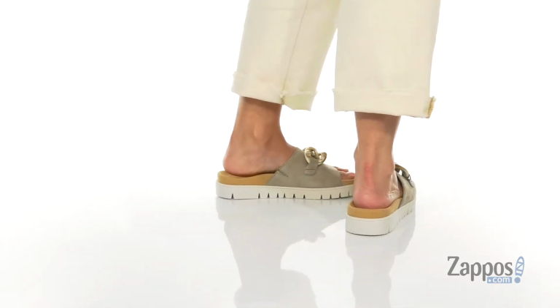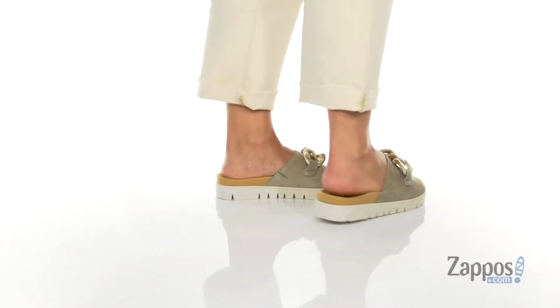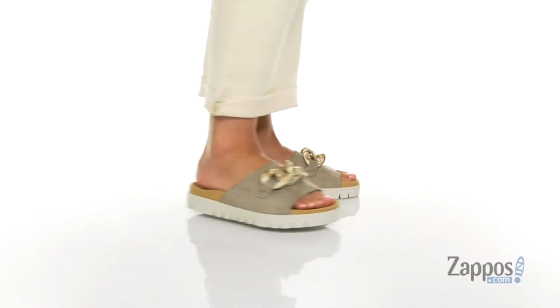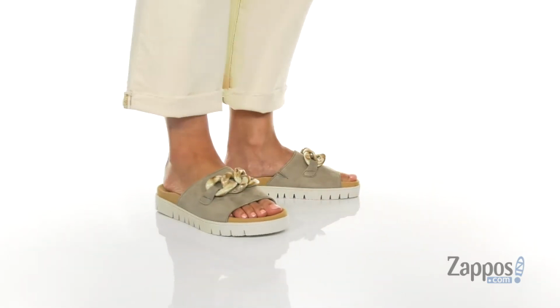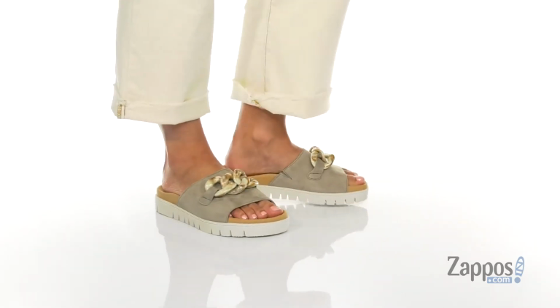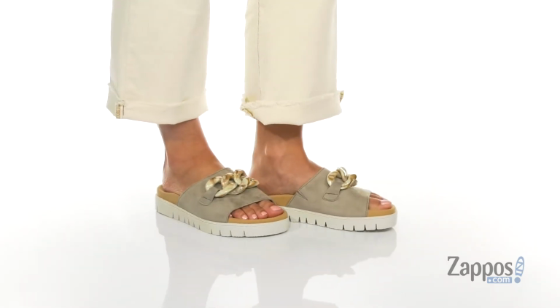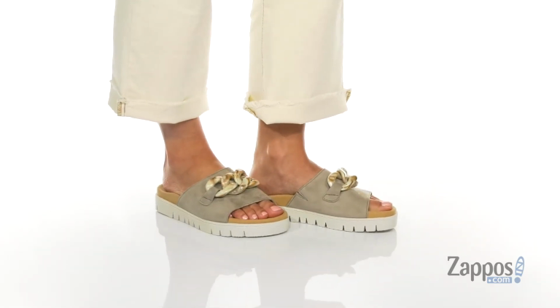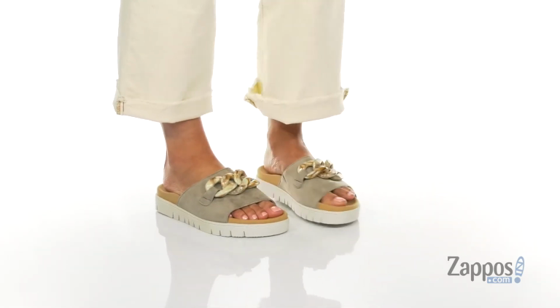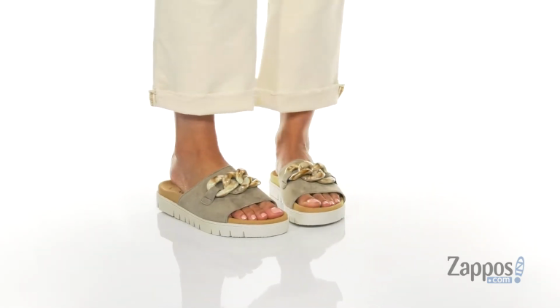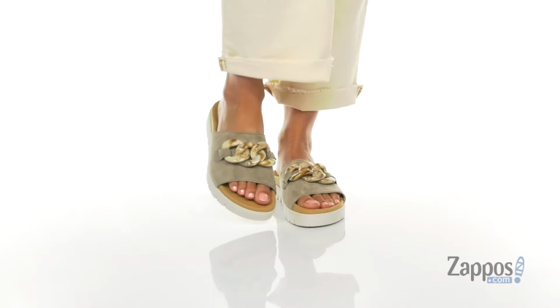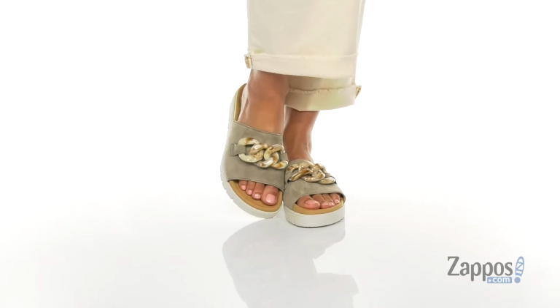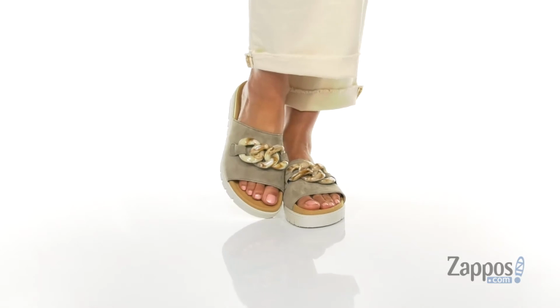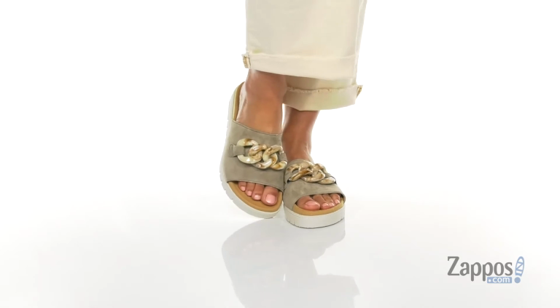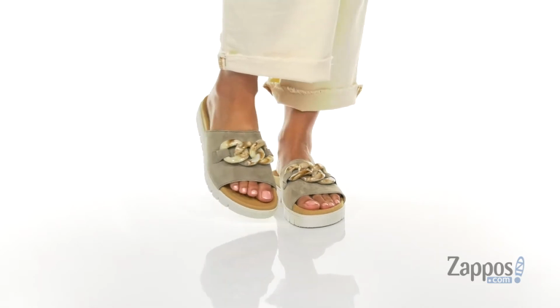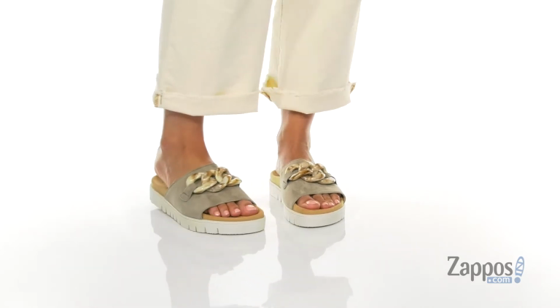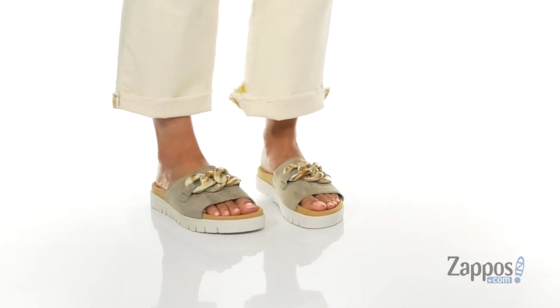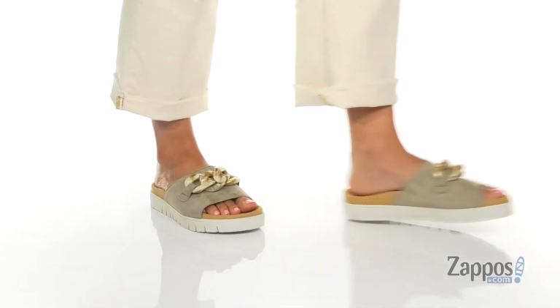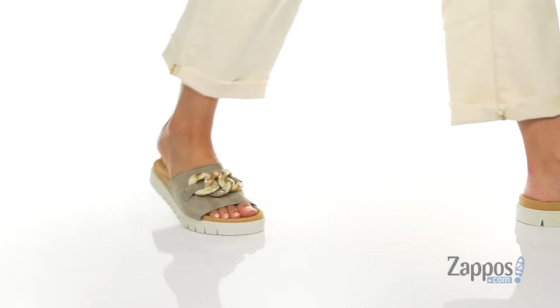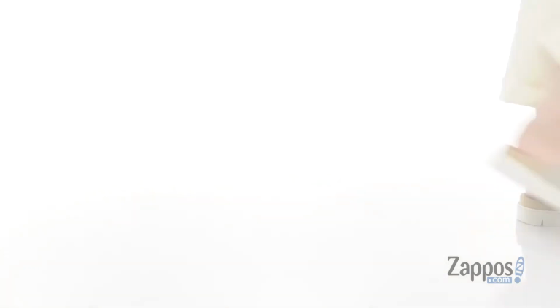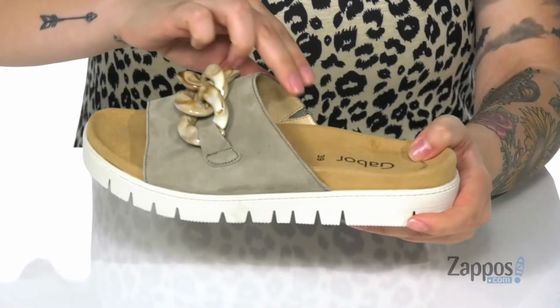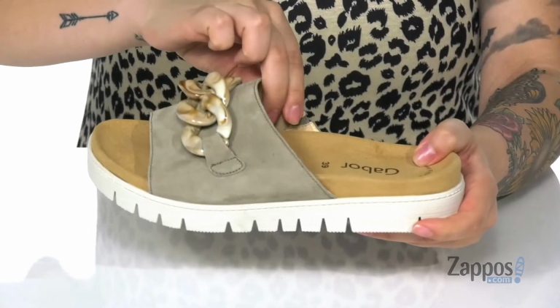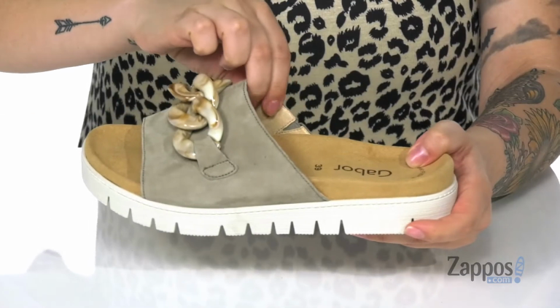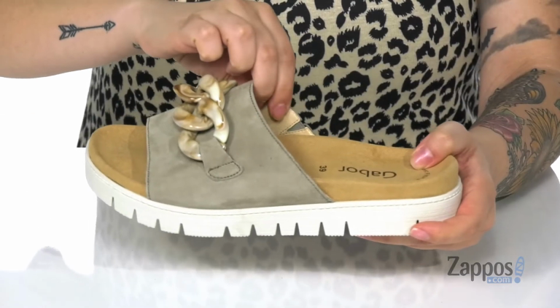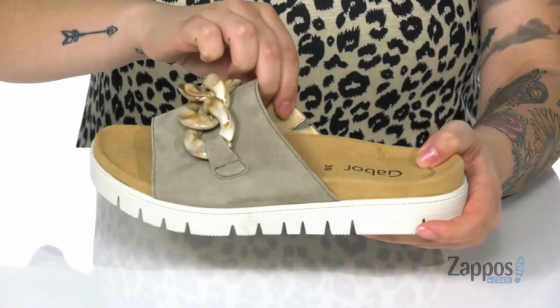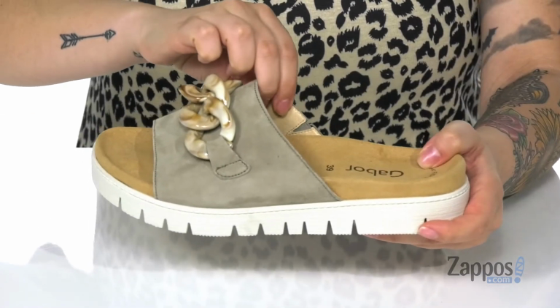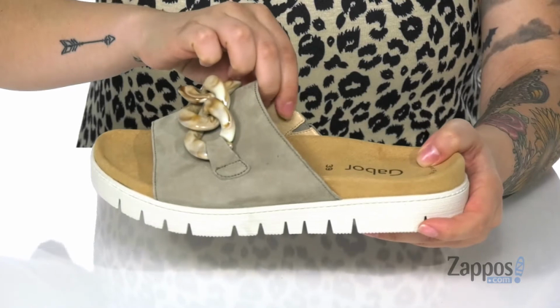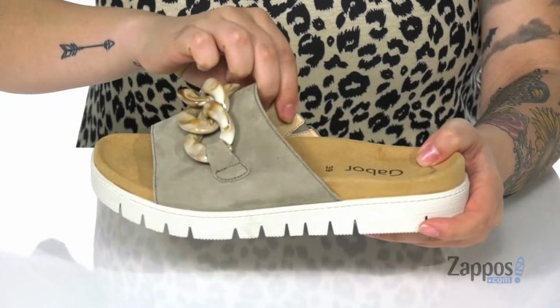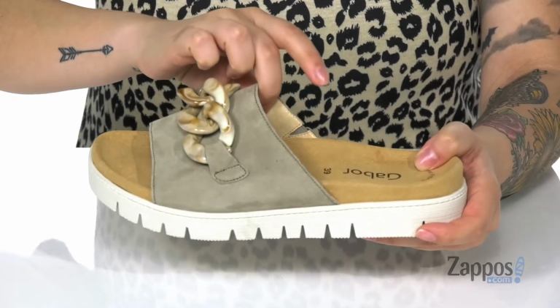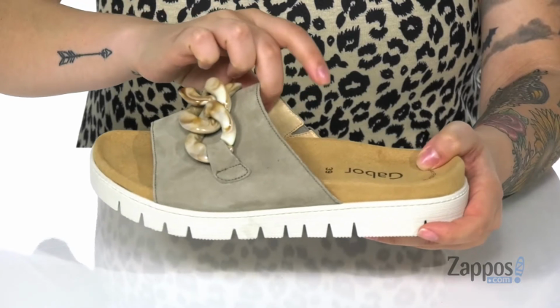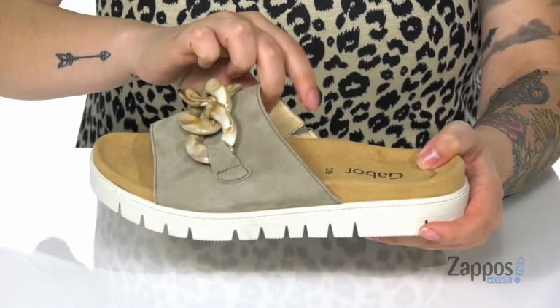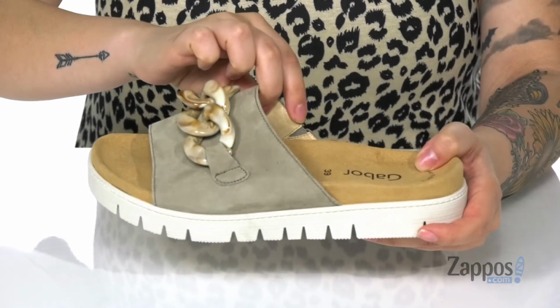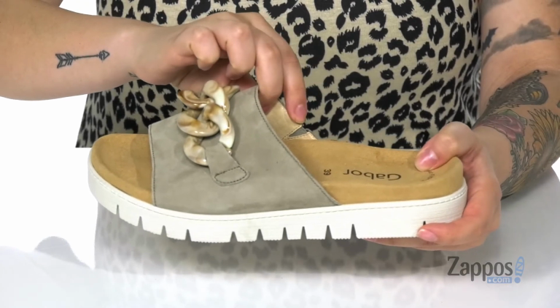These sandals have a suede upper with this big chunky decorative chain on top, adding to the fun. That inner lining is leather with a smooth finish, and at the instep is a stretch panel that's gonna help give that best fit.